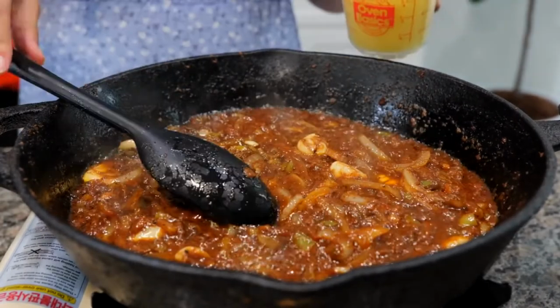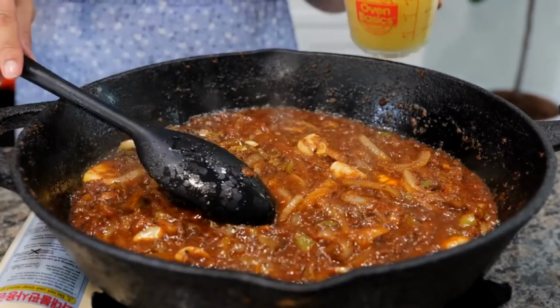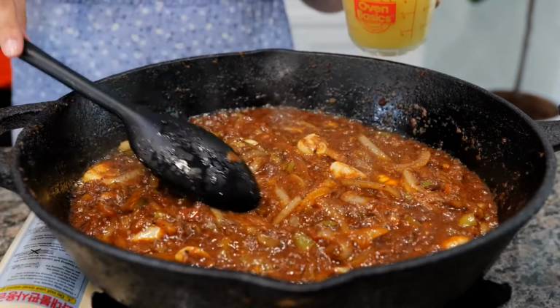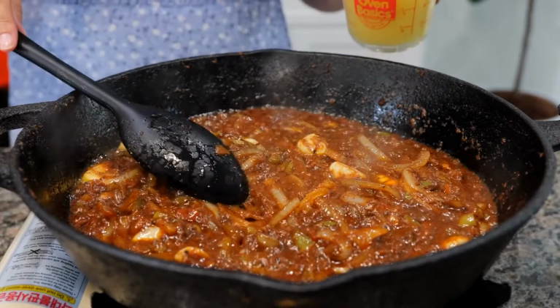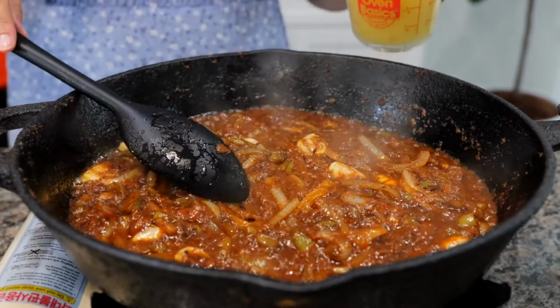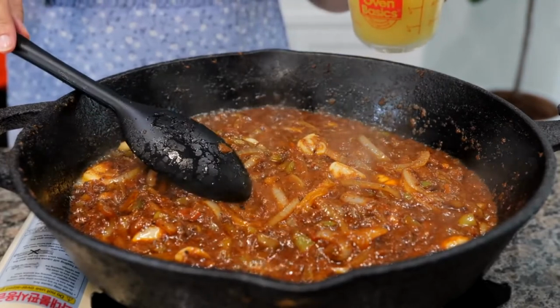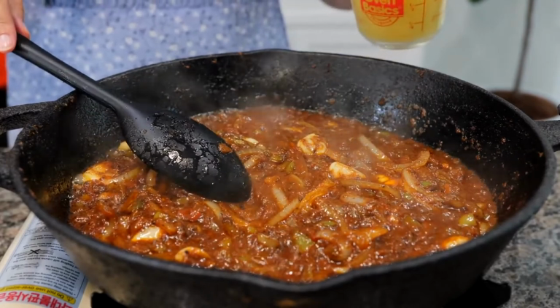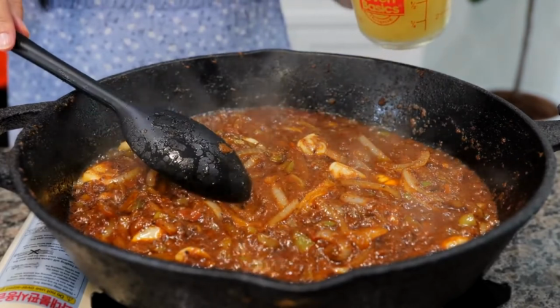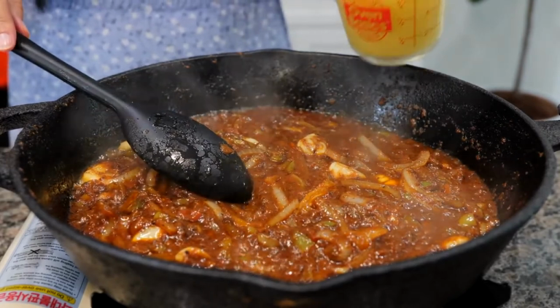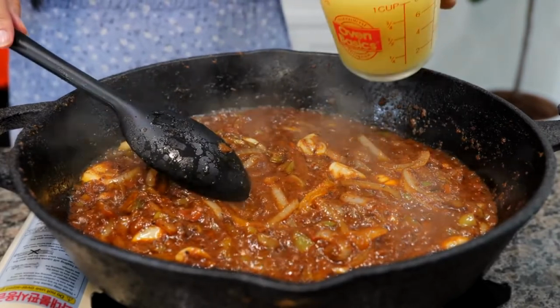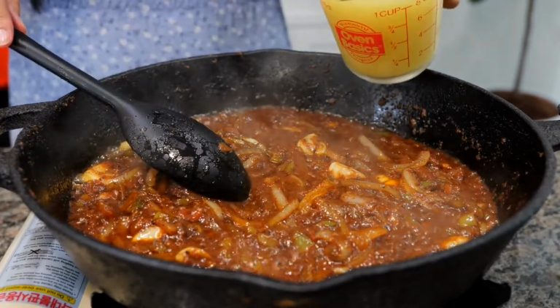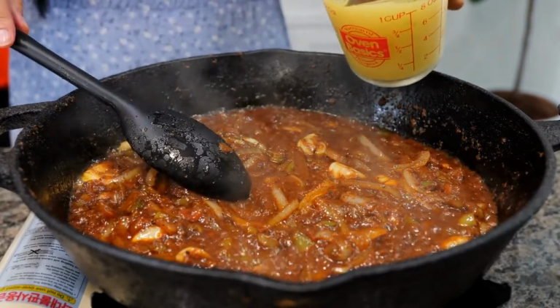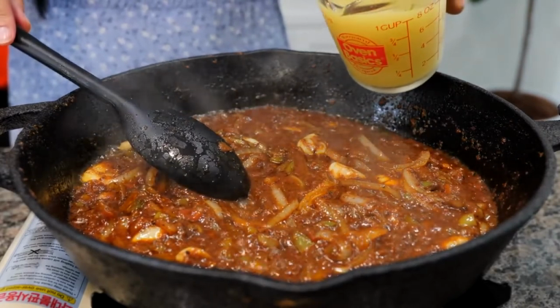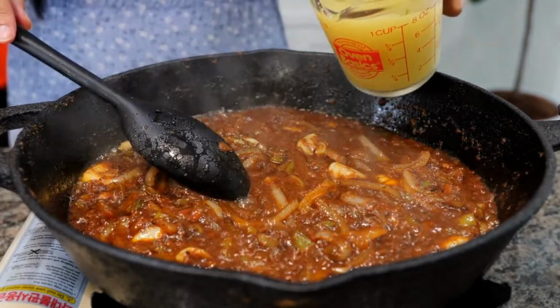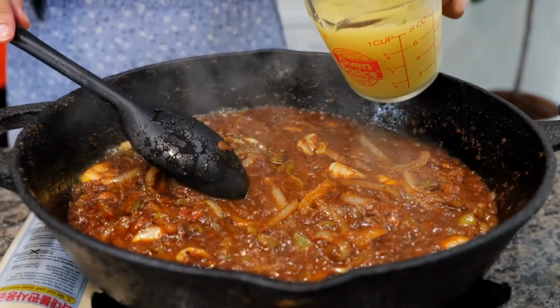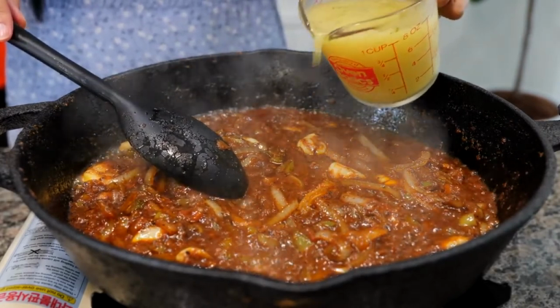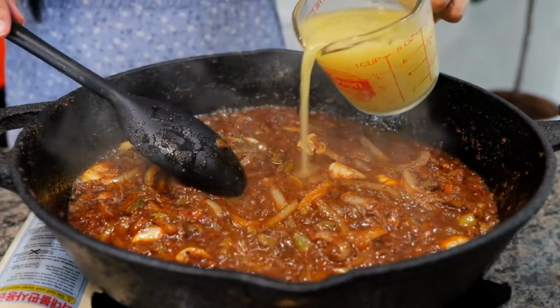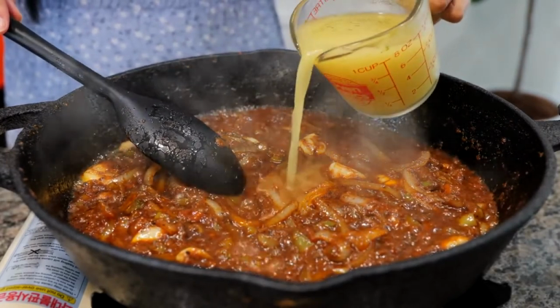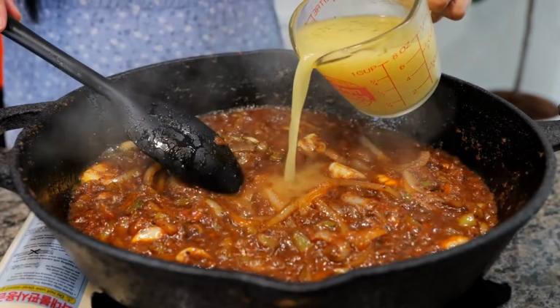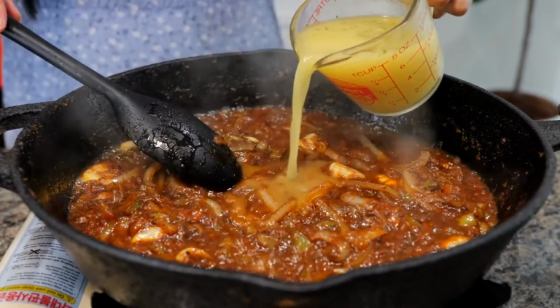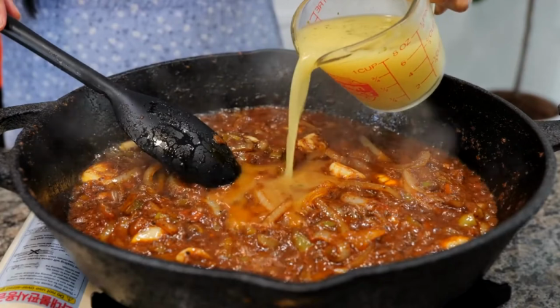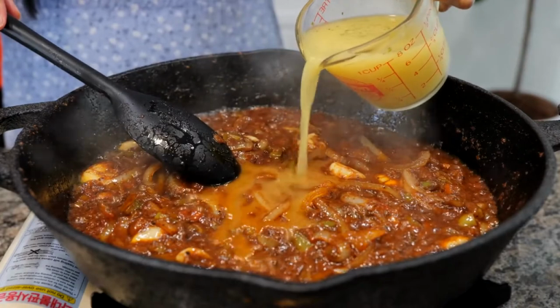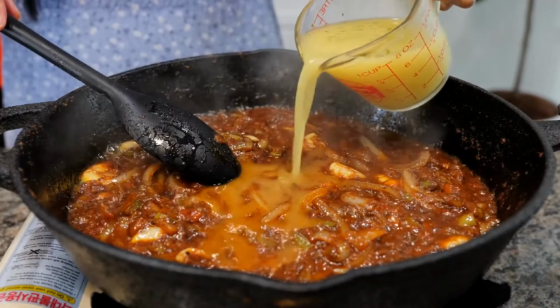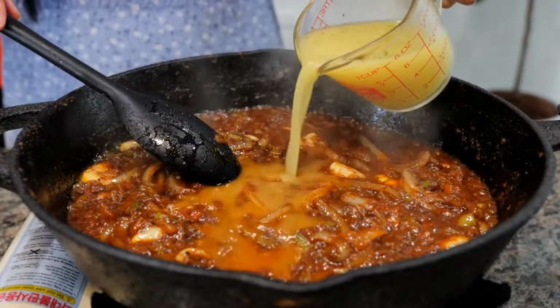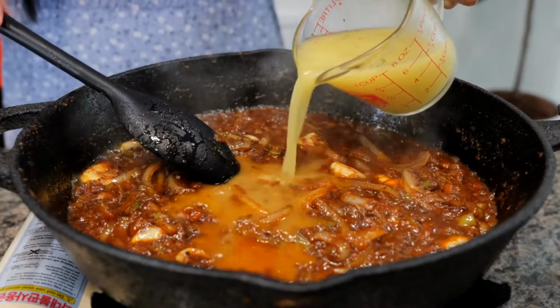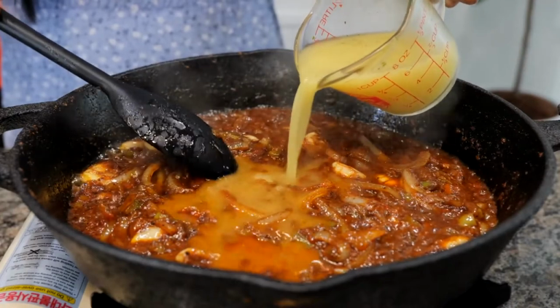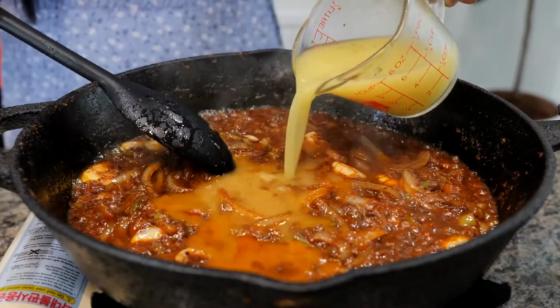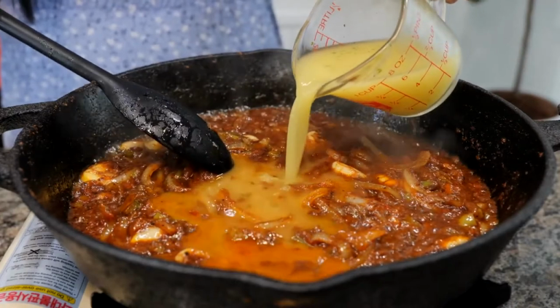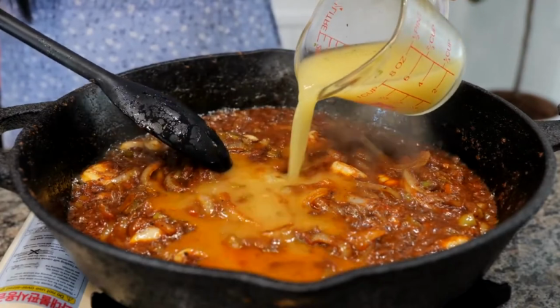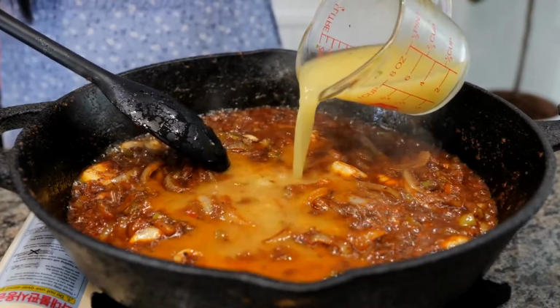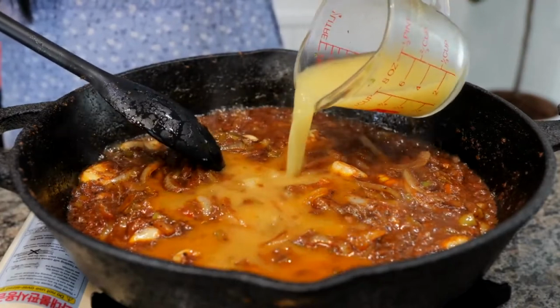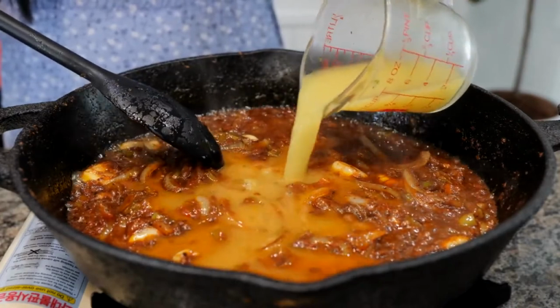After about 45 seconds you want to add your chicken broth. What I did is I used a cup of warm water and added one tablespoon of chicken bouillon.